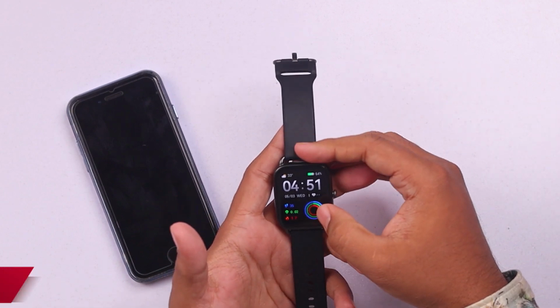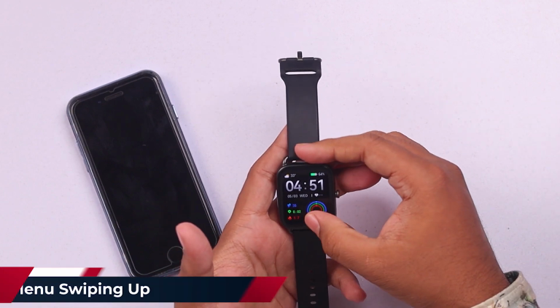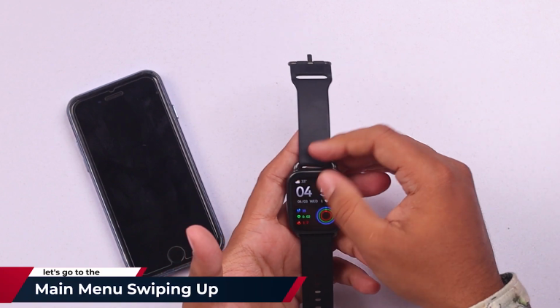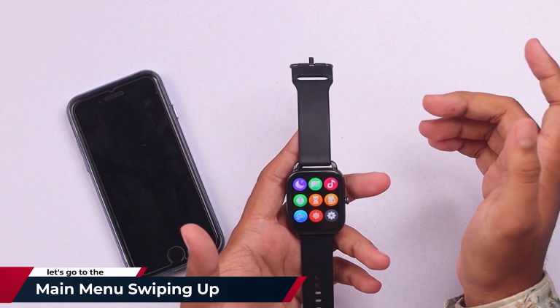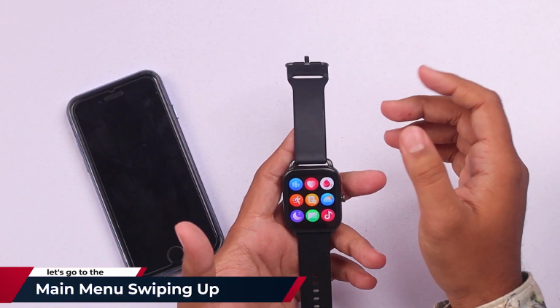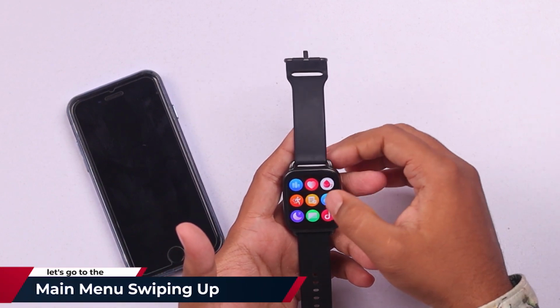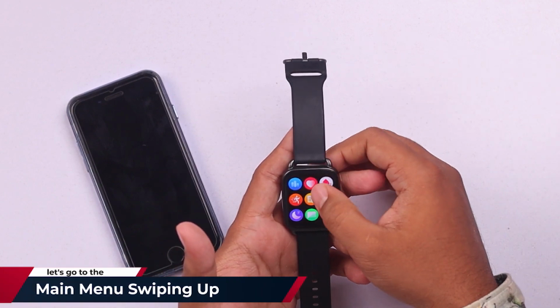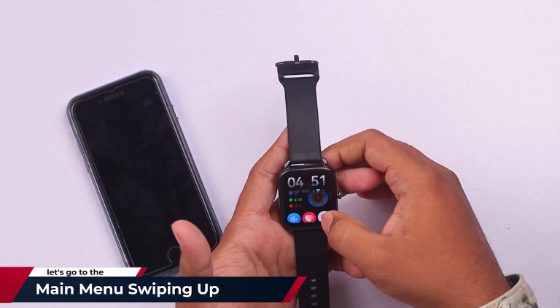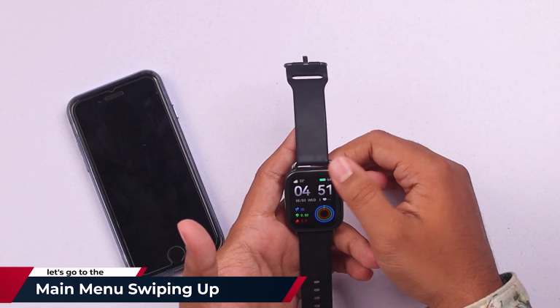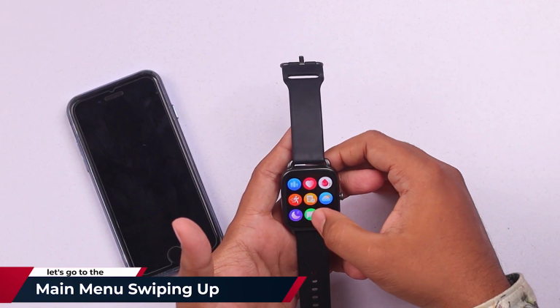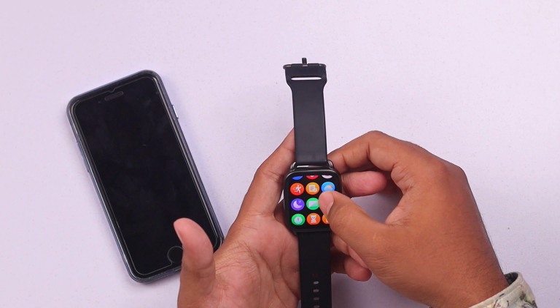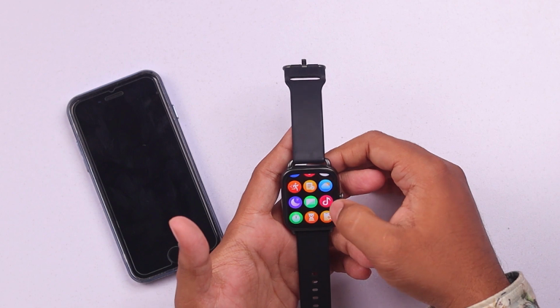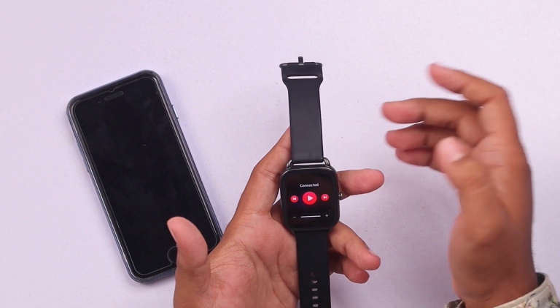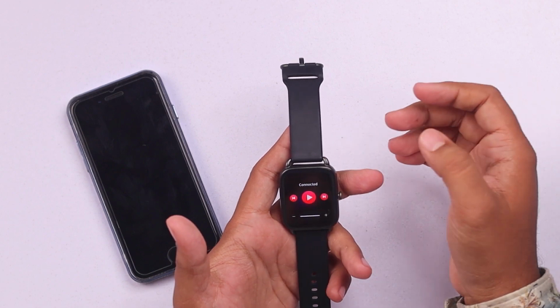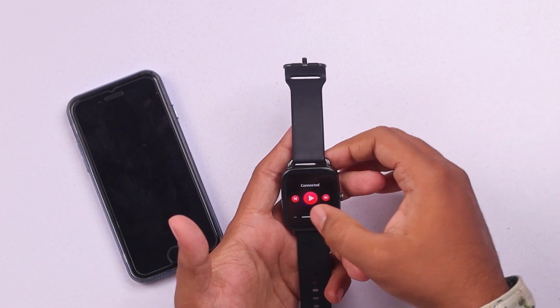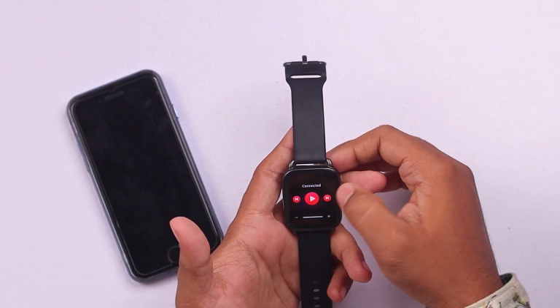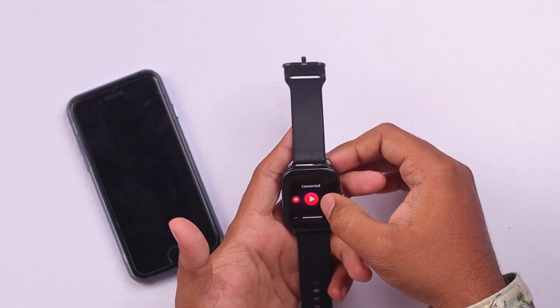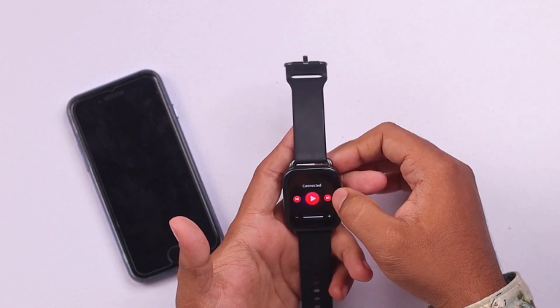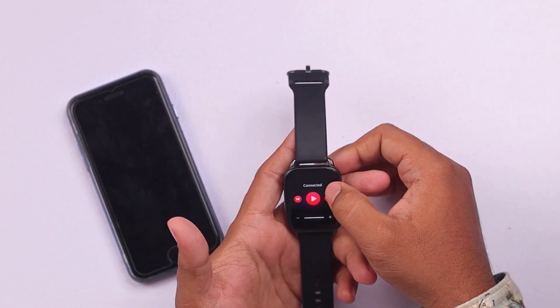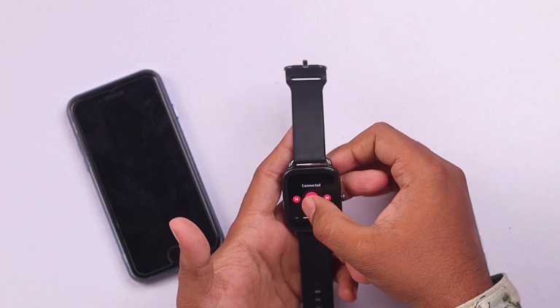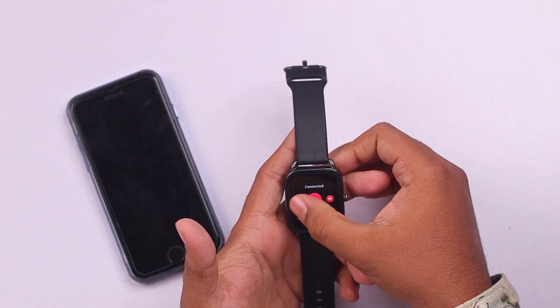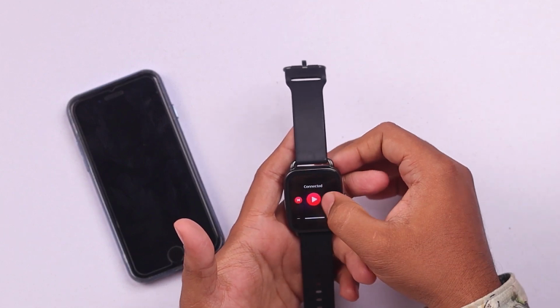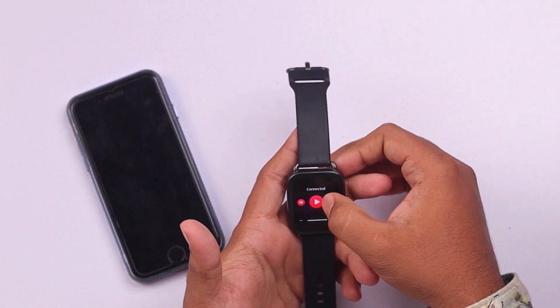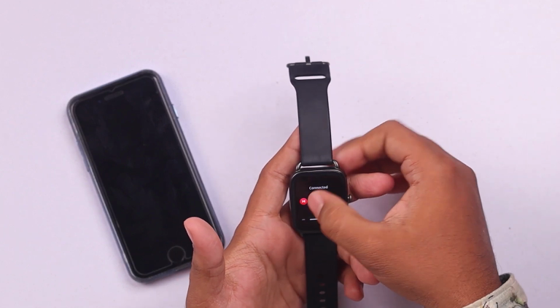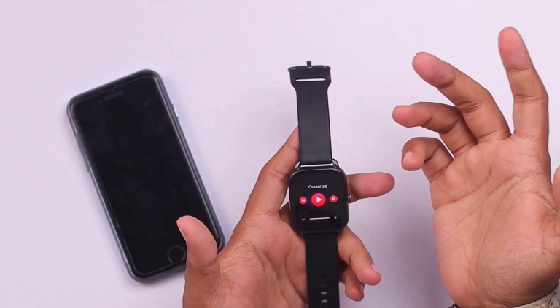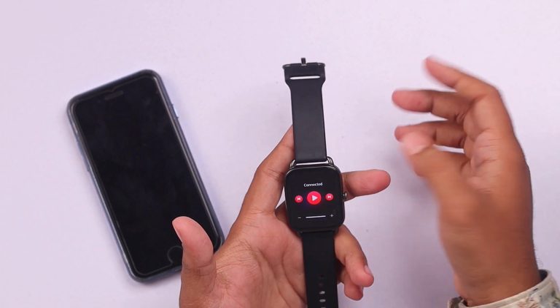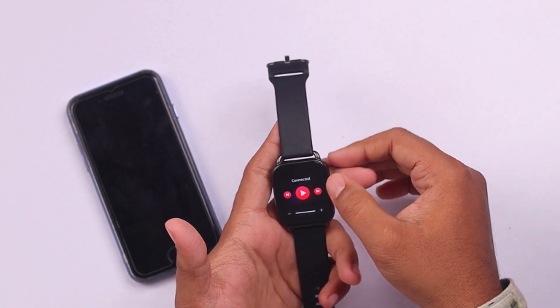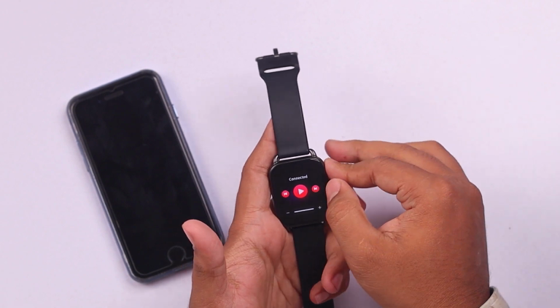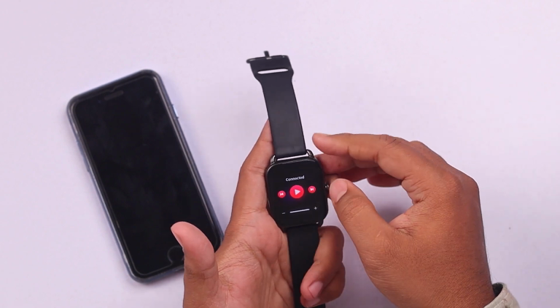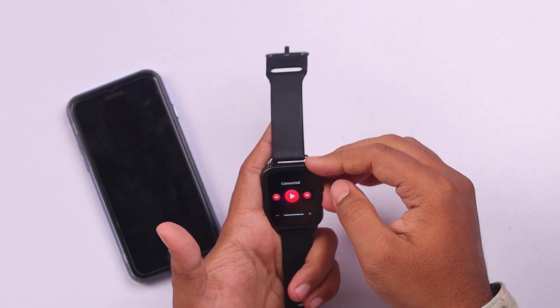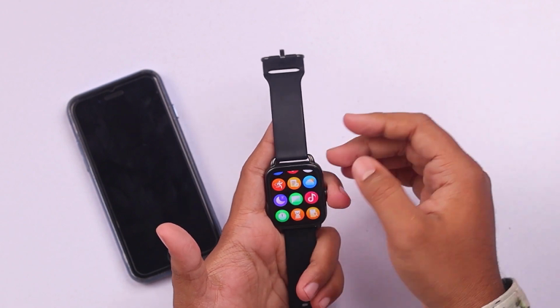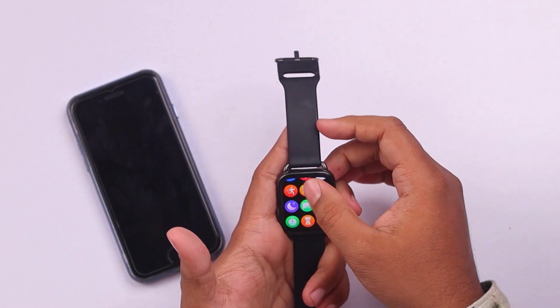Let's go to the main menu by swiping up, and then we have the music here. As you can see, it's connected but music control is not working — and how will you fix it?